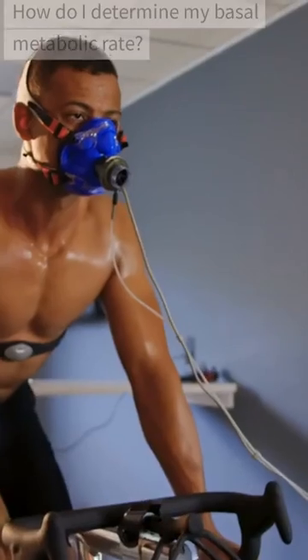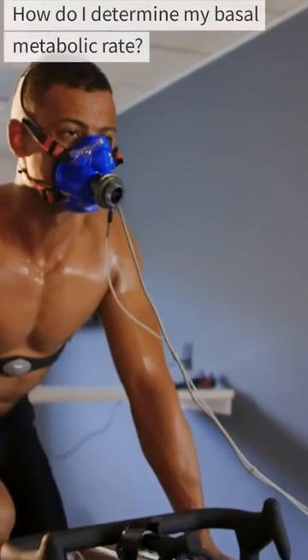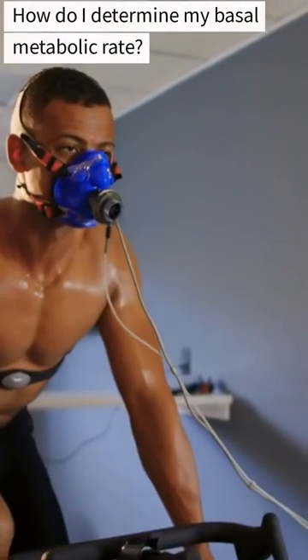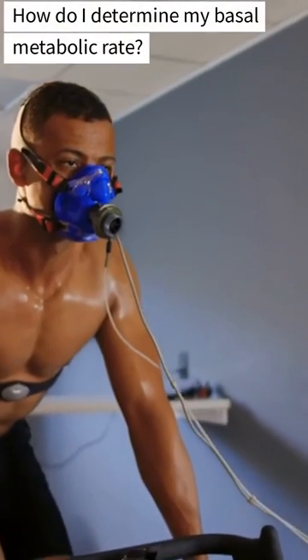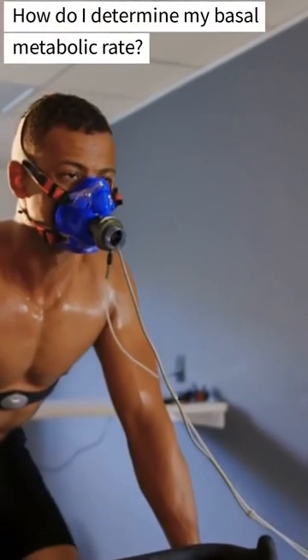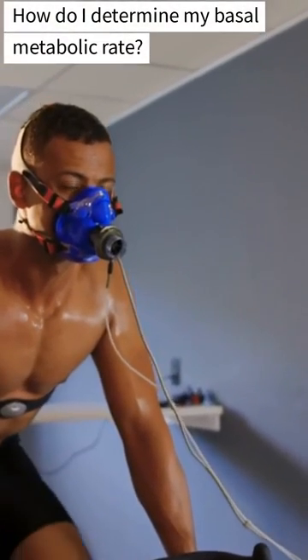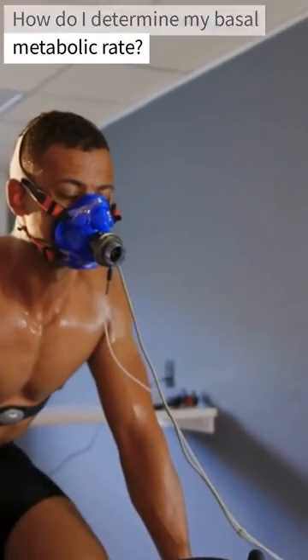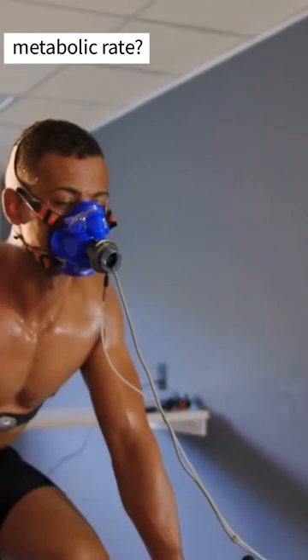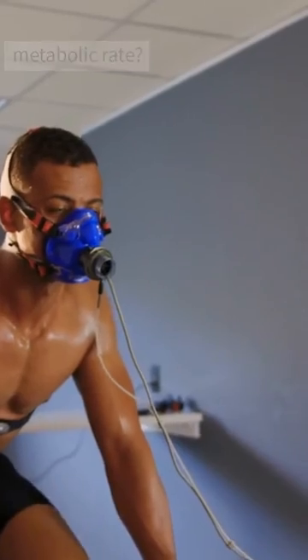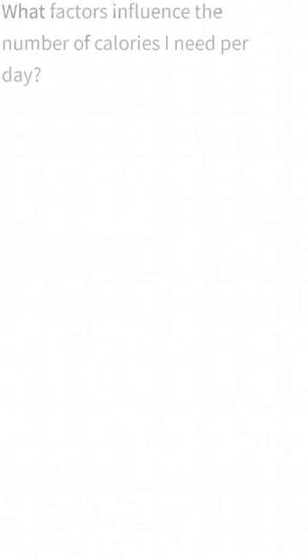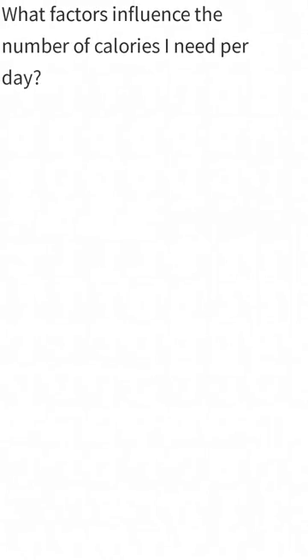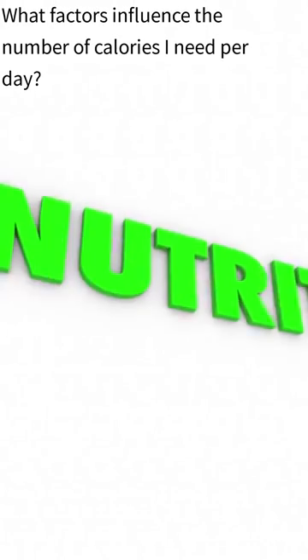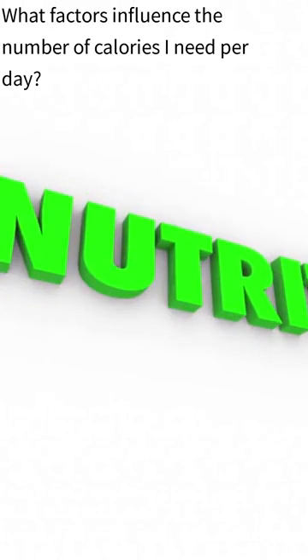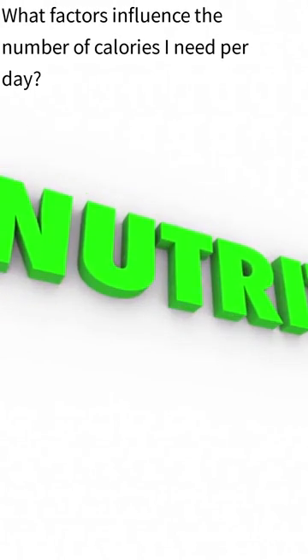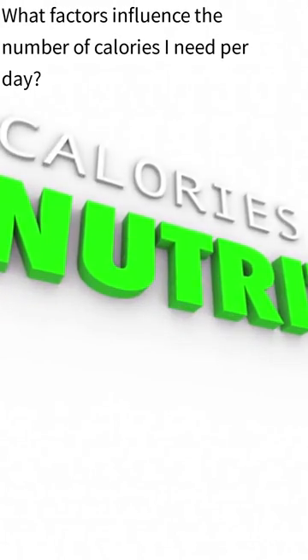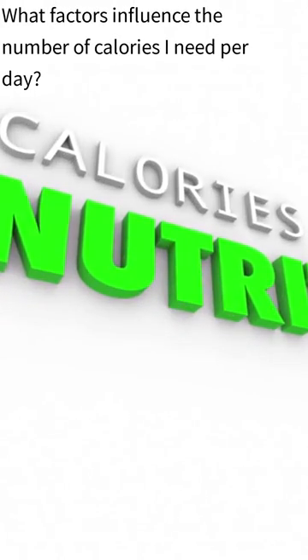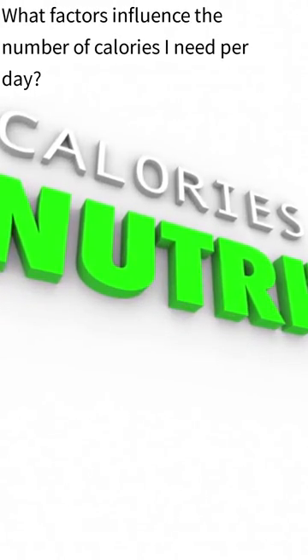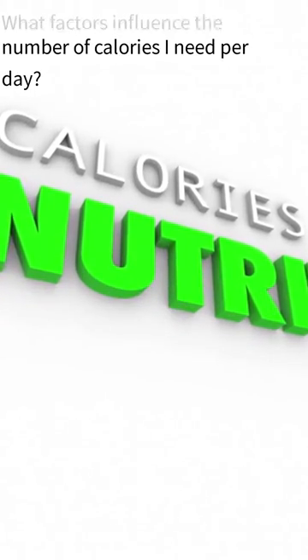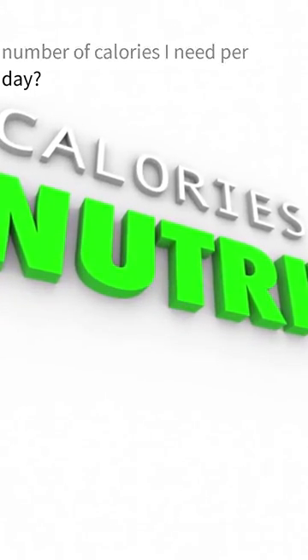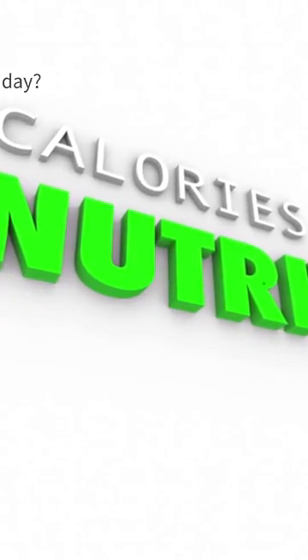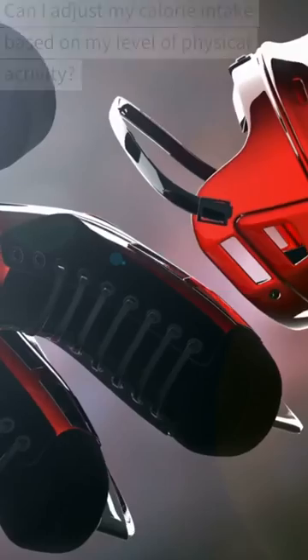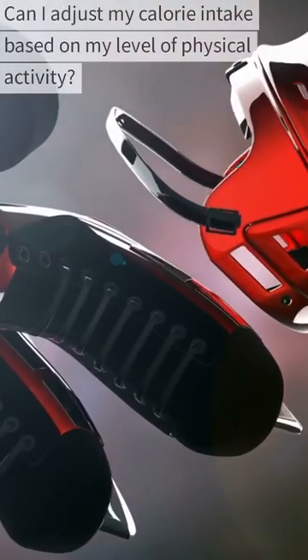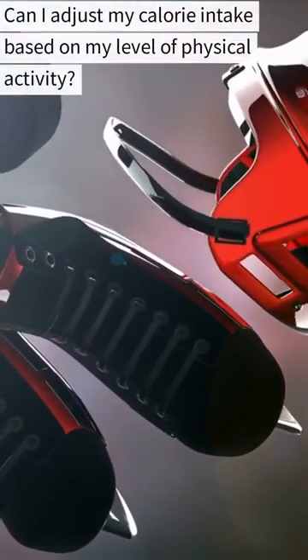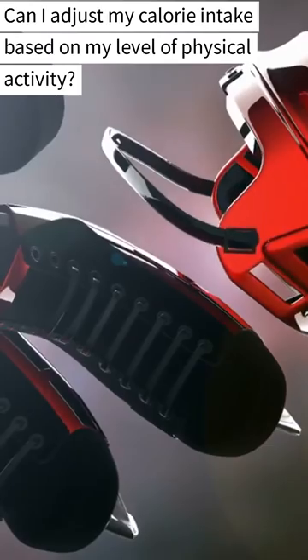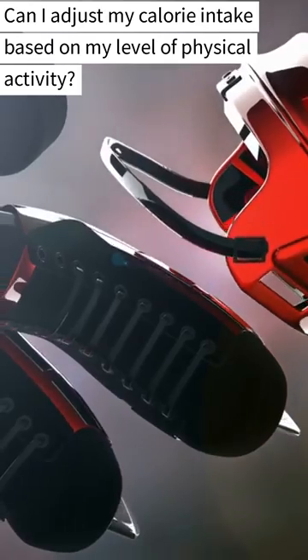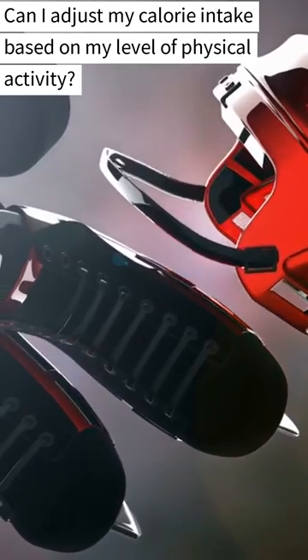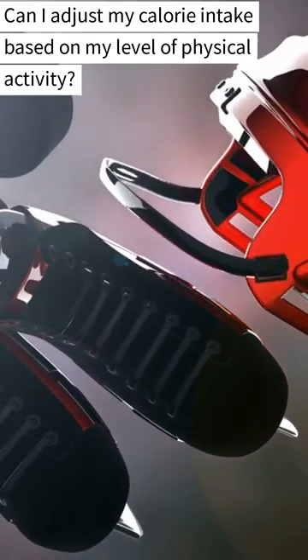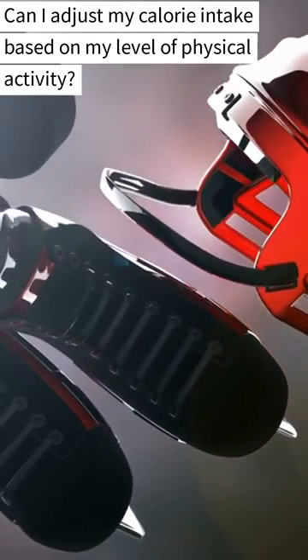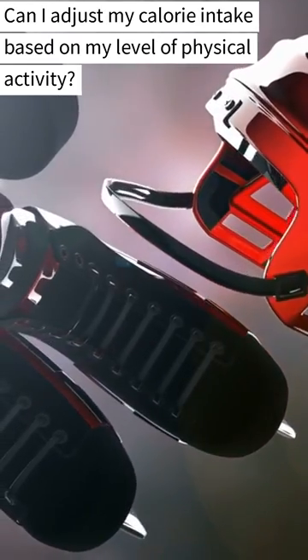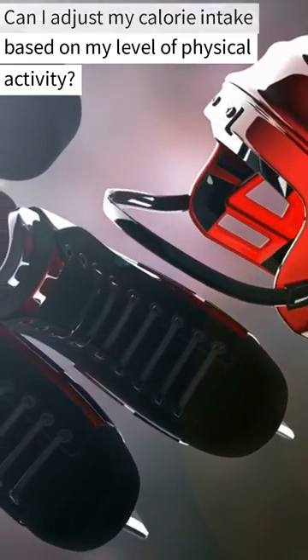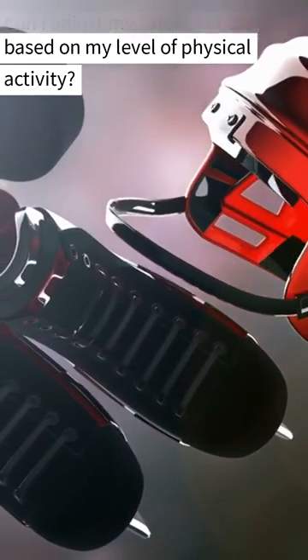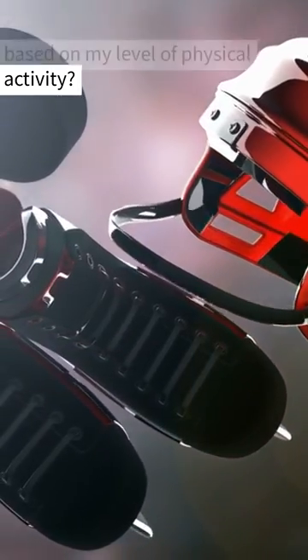Frequently asked questions include: How do I determine my basal metabolic rate? What factors influence the number of calories I need per day? And can I adjust my calorie intake based on my level of physical activity?